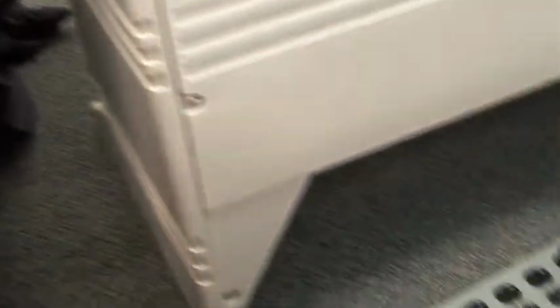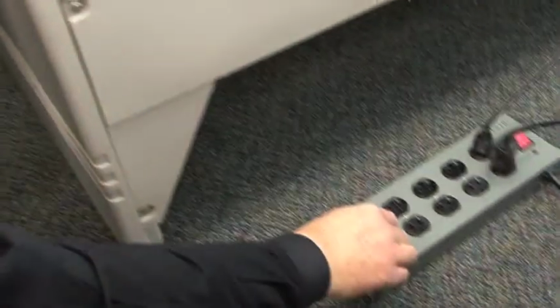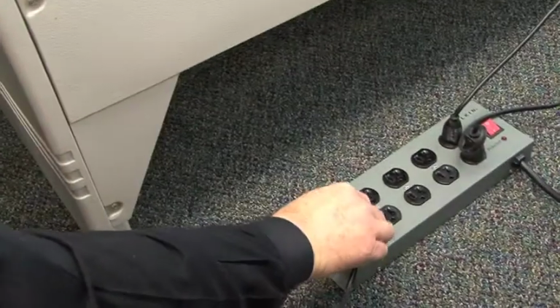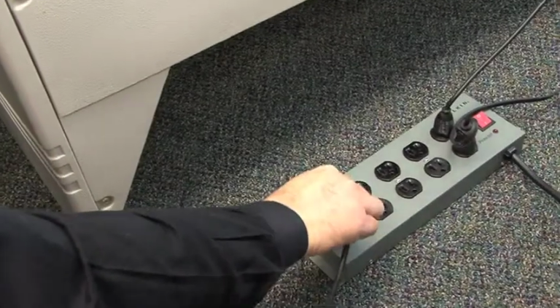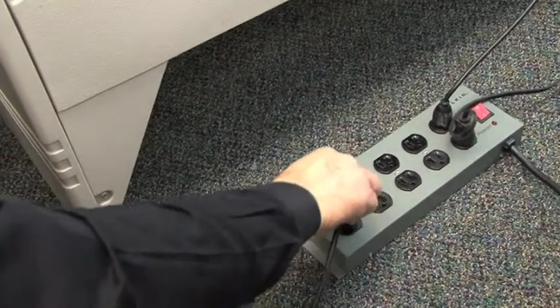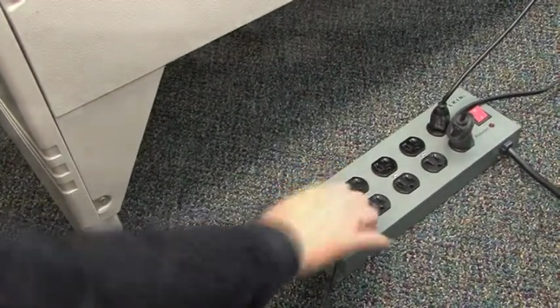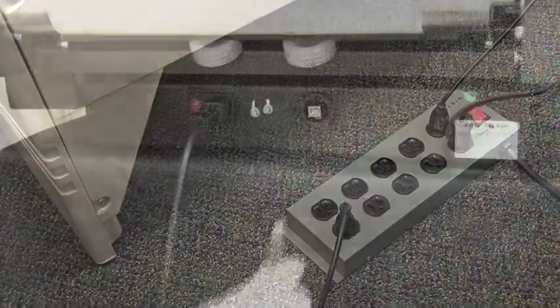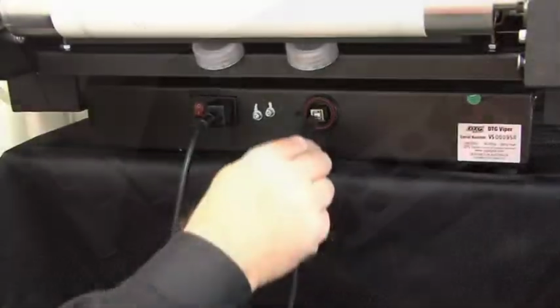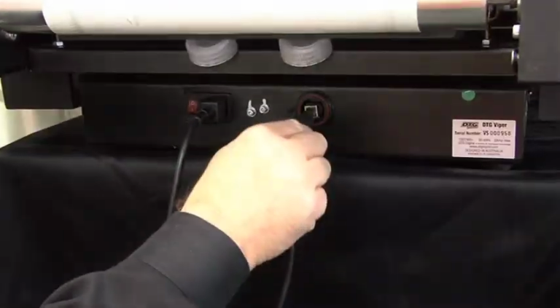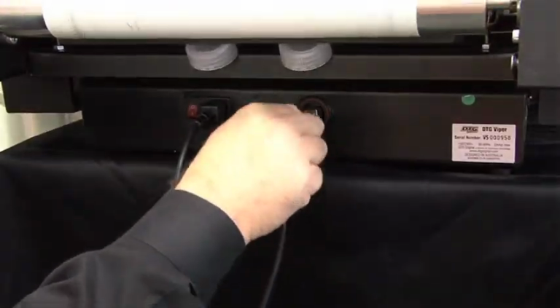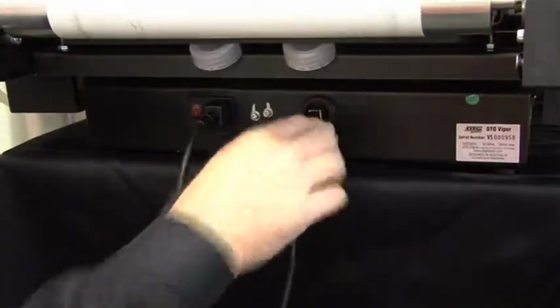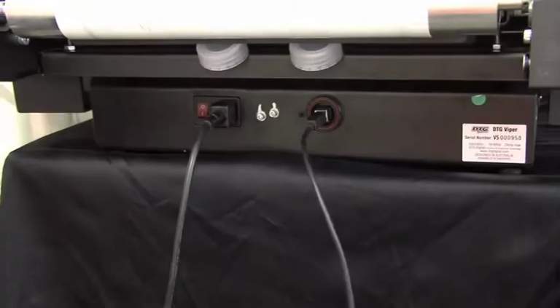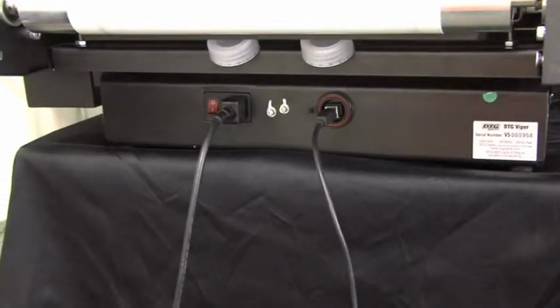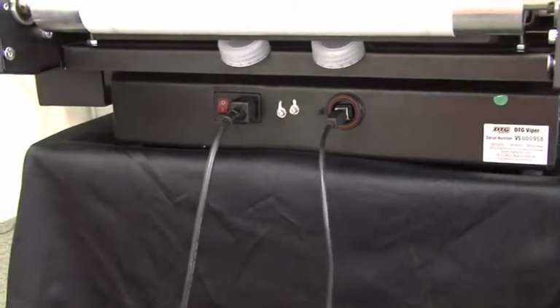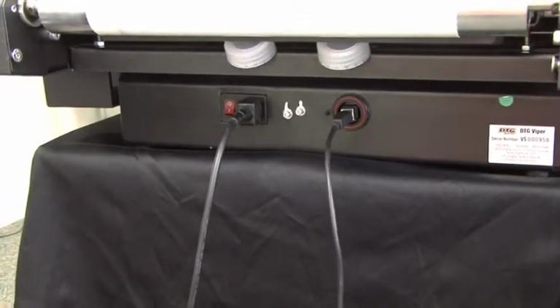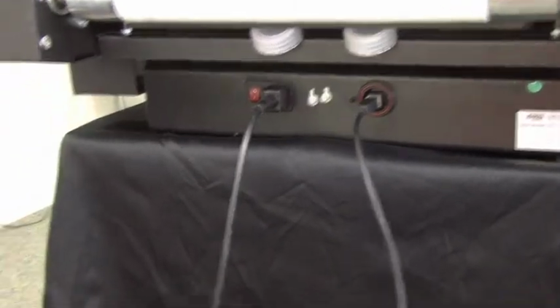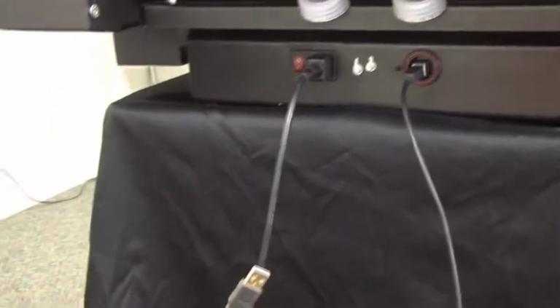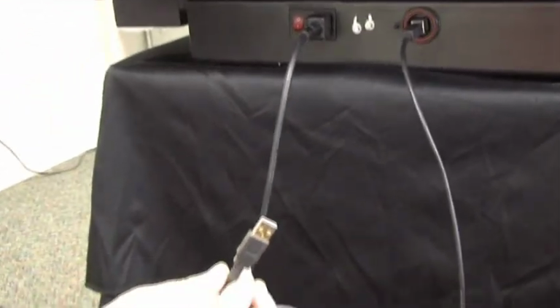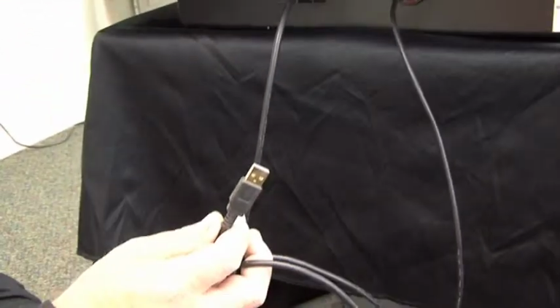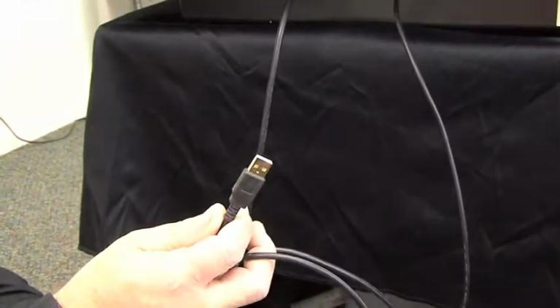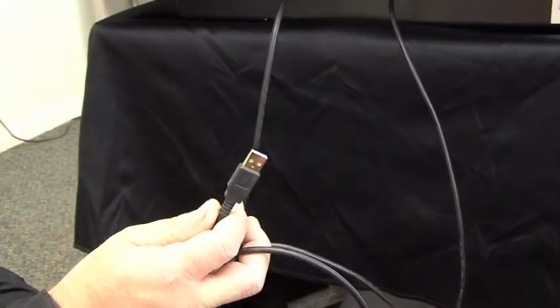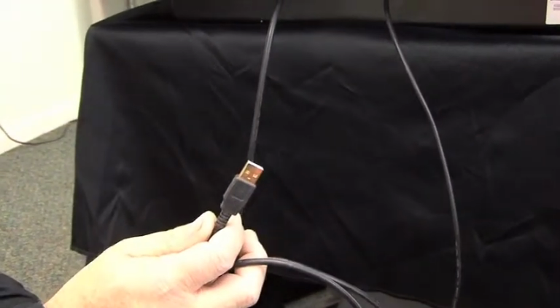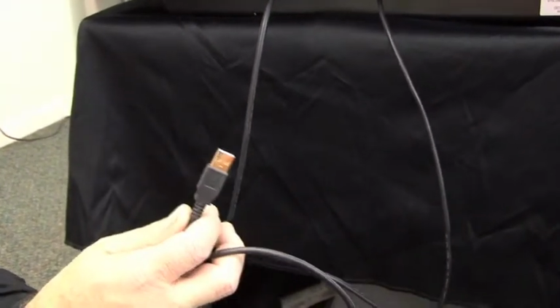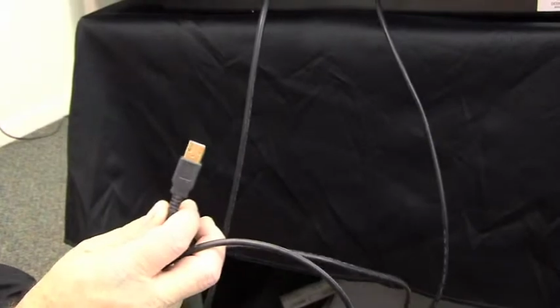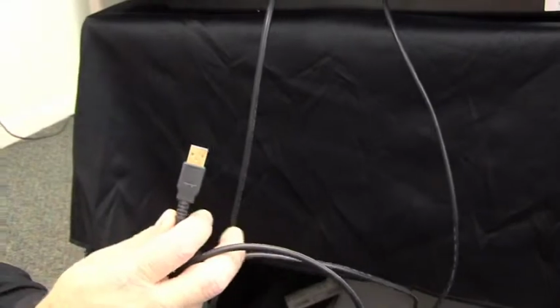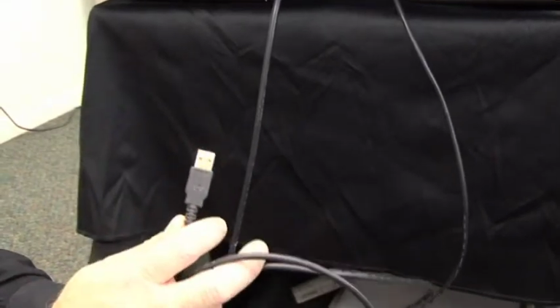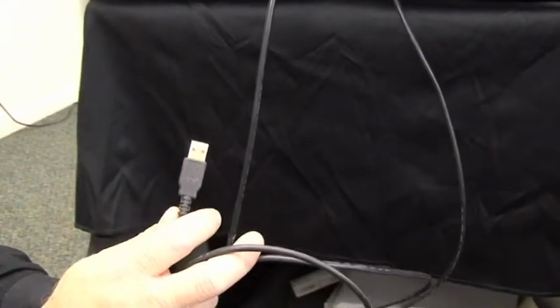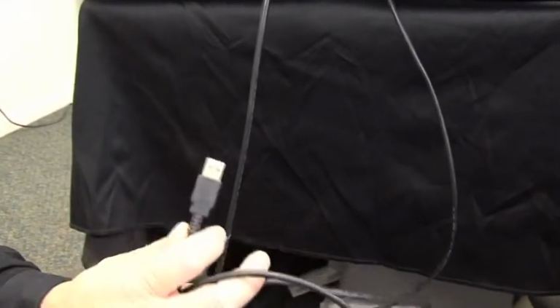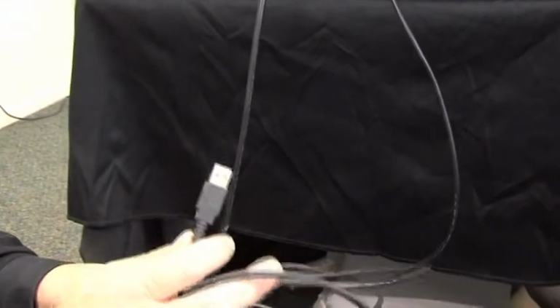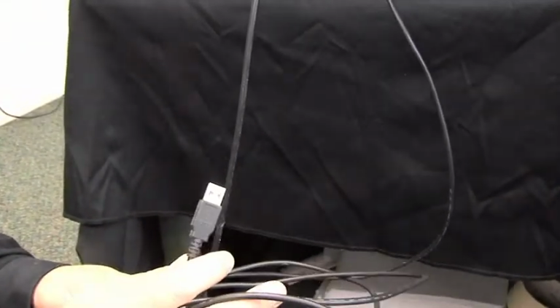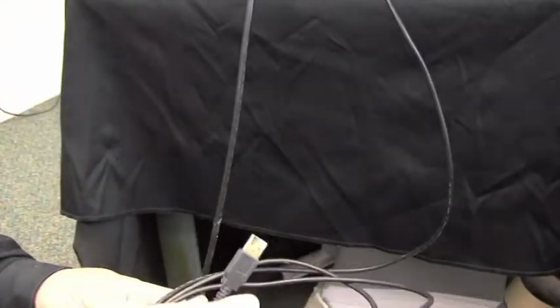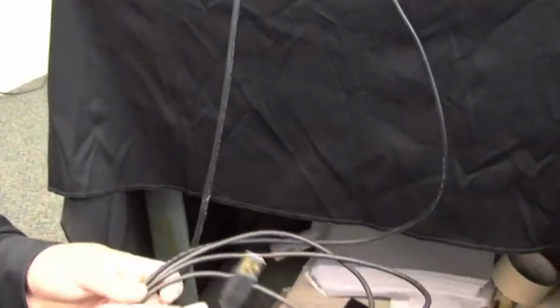We're going to plug in the USB cable, but we're only going to plug it into the machine. The part that hooks into the computer, we're not connecting it this time. We want to make sure we install the print driver before we plug this into our computer.